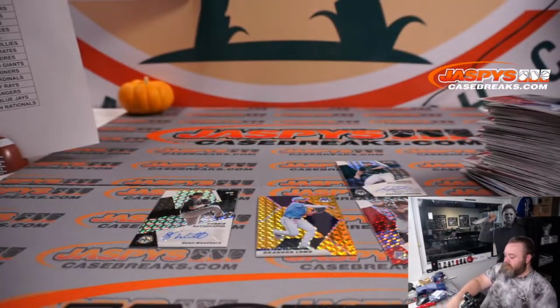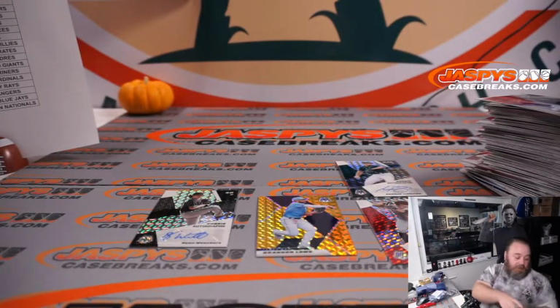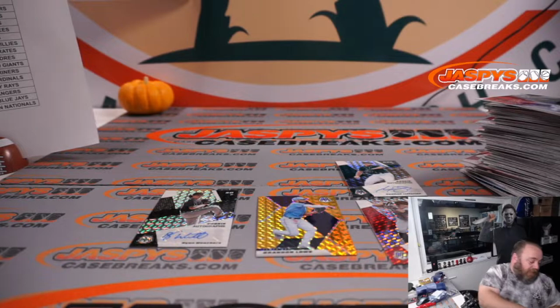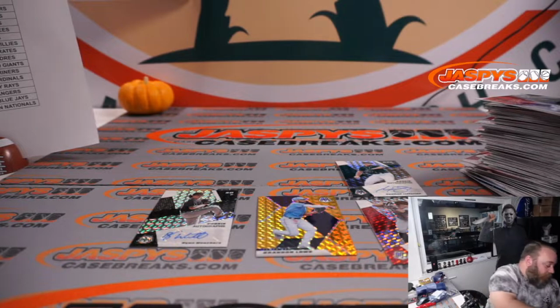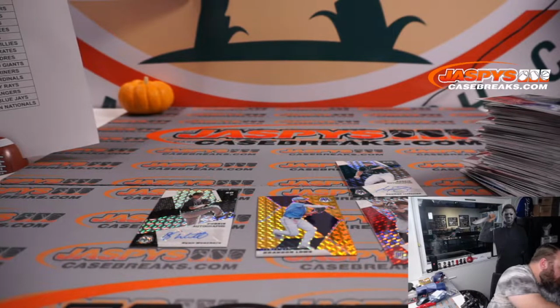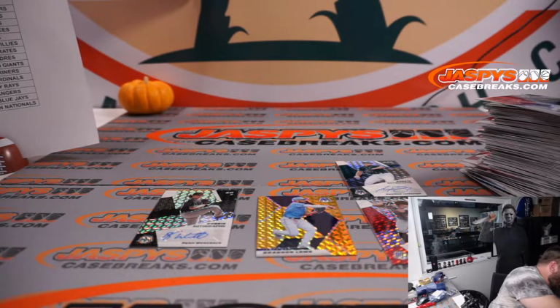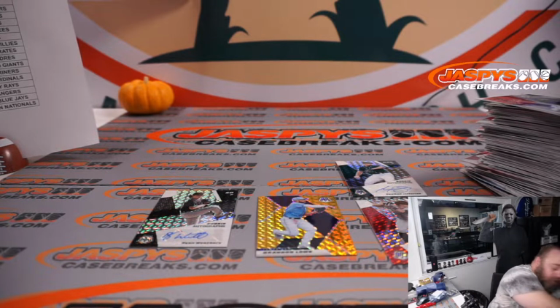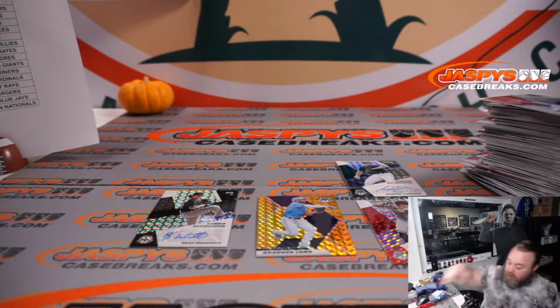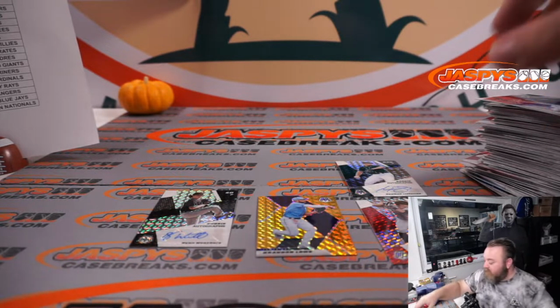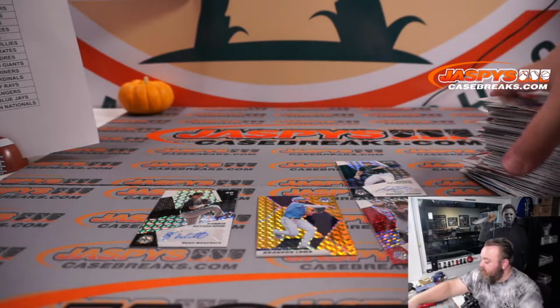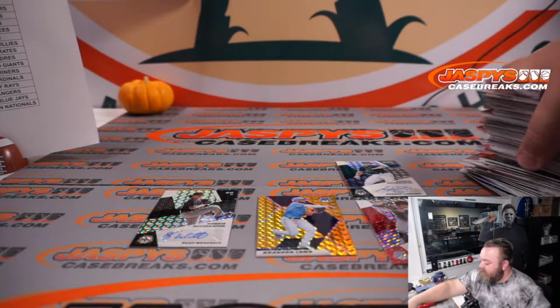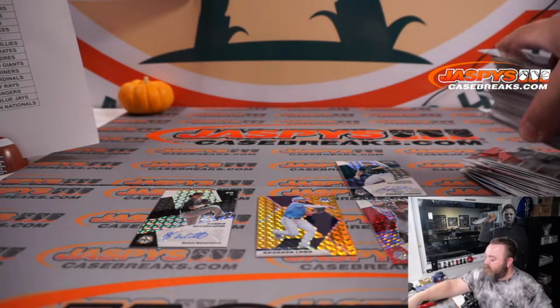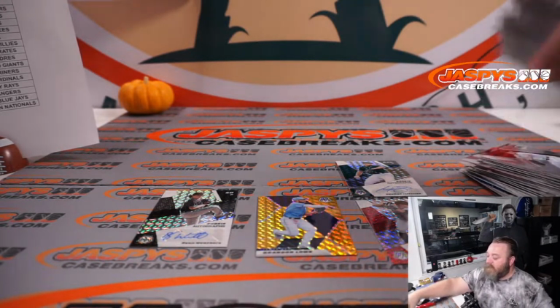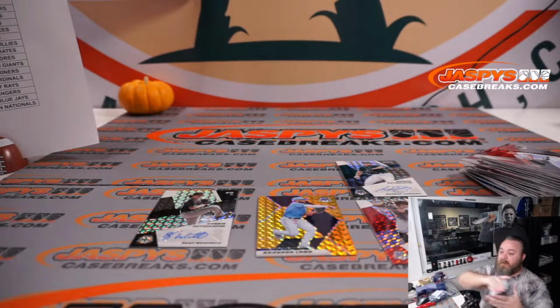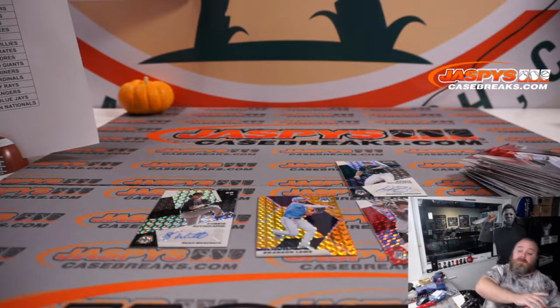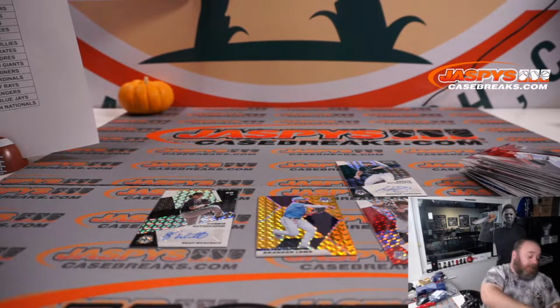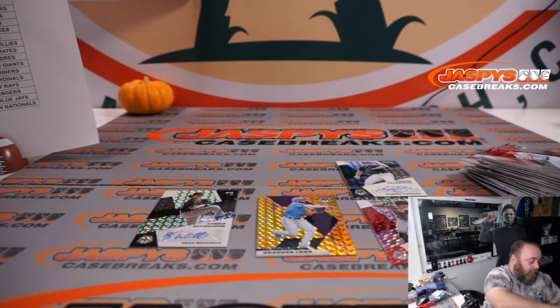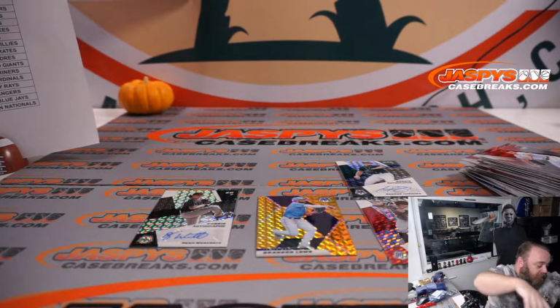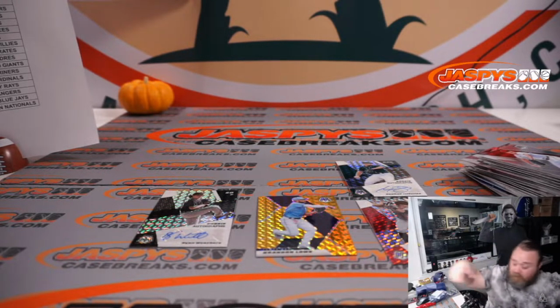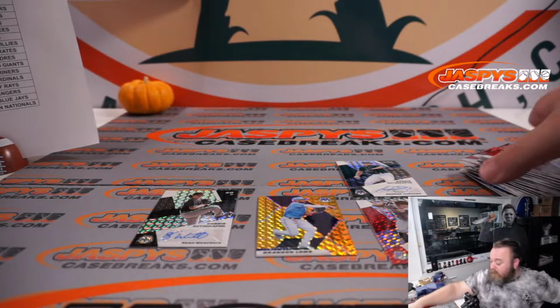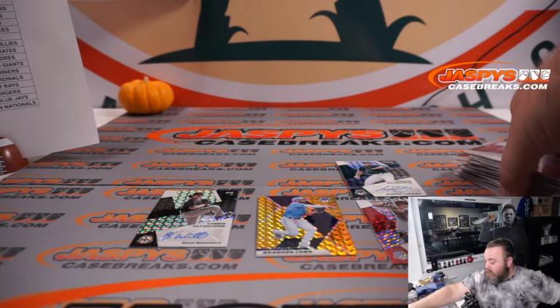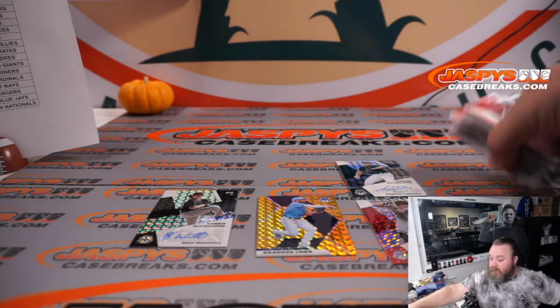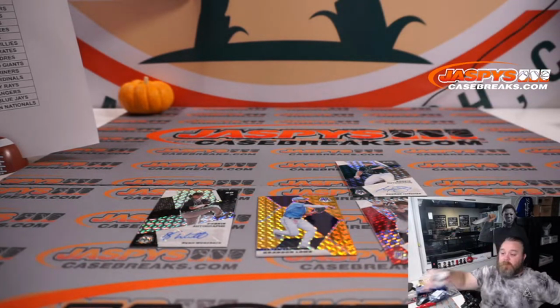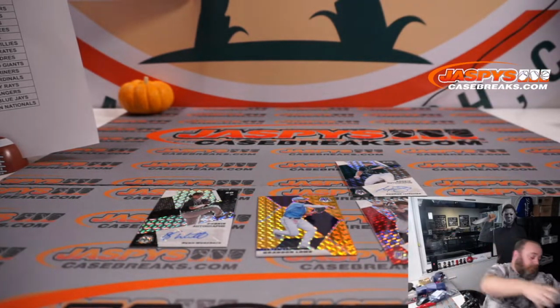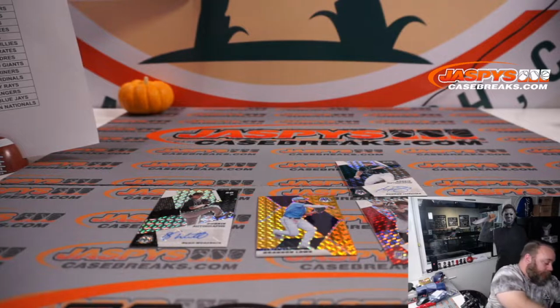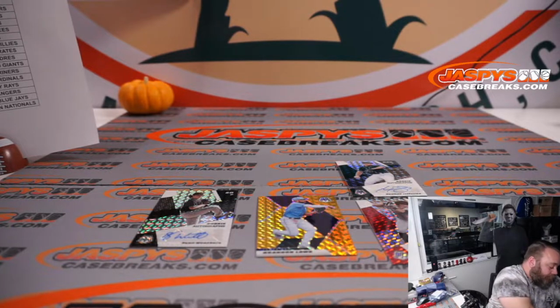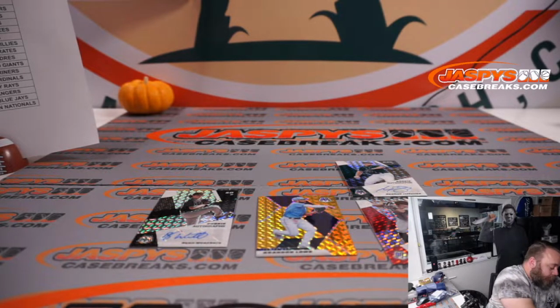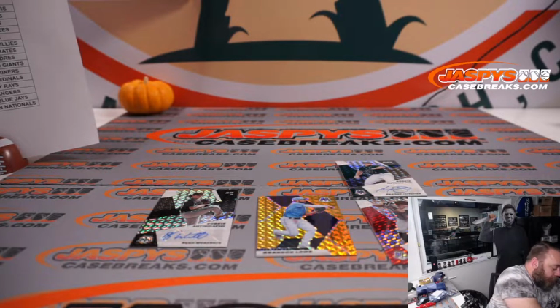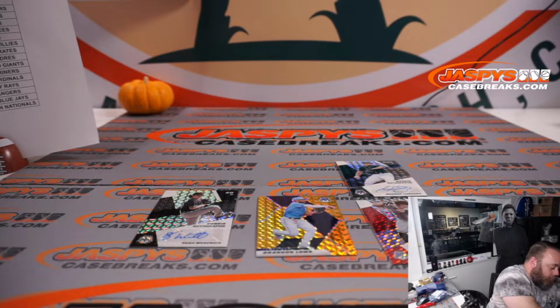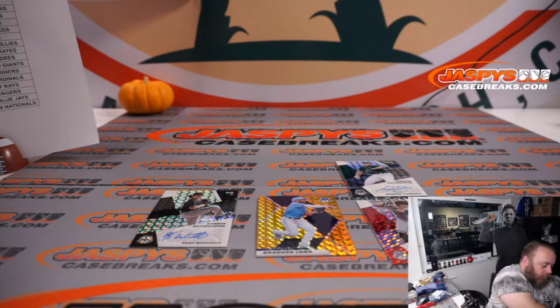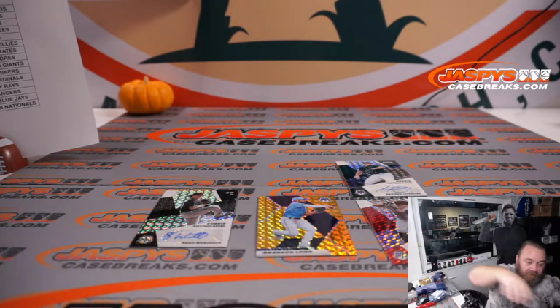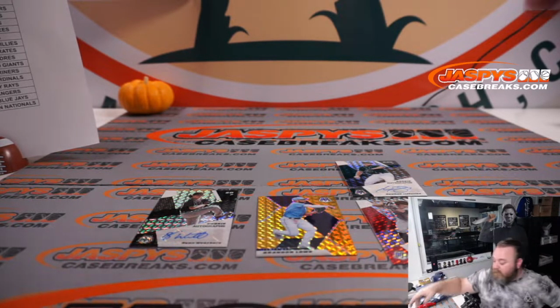There you go, guys — that's the break. No randomizers to do, but we do have a recap. And actually one randomizer — which is to give away a box. That's a nice randomizer.